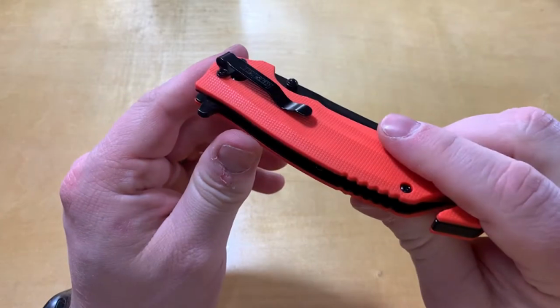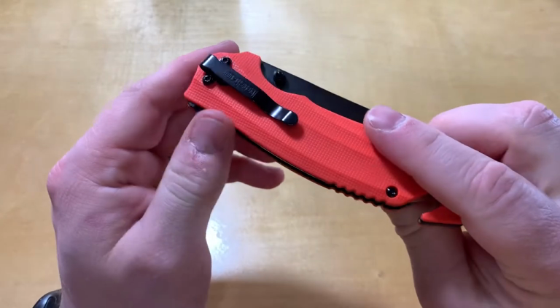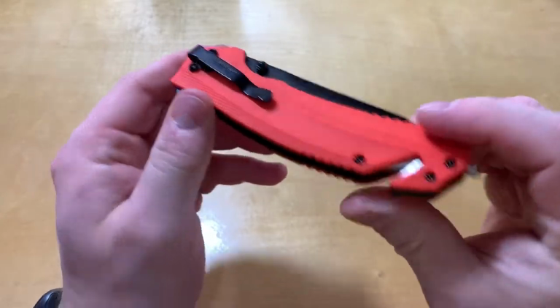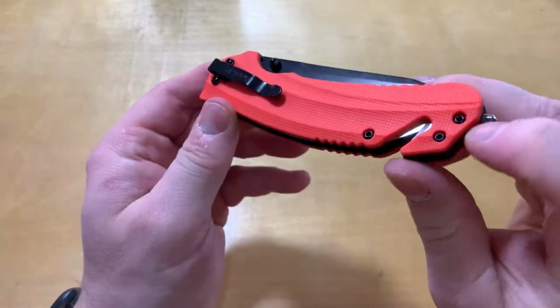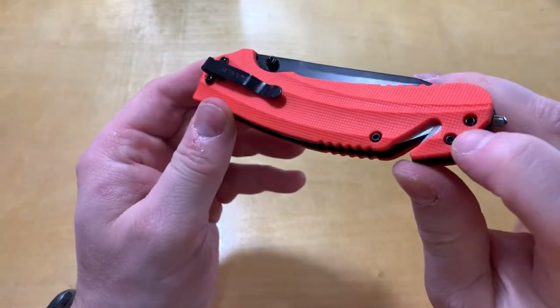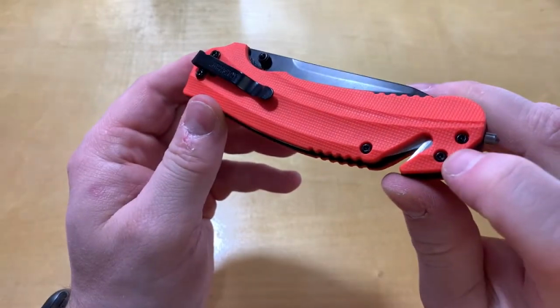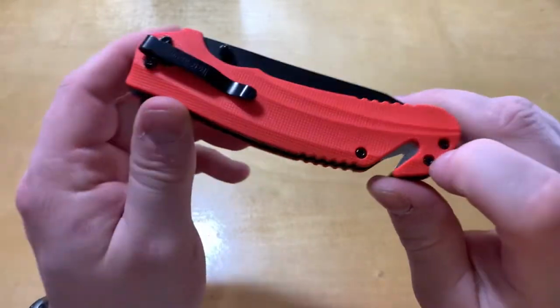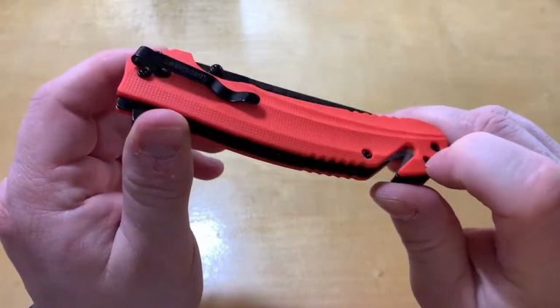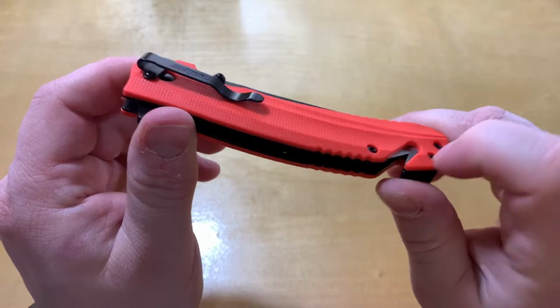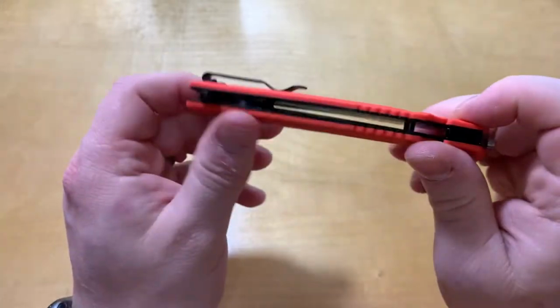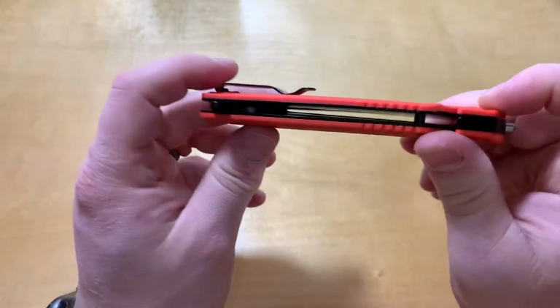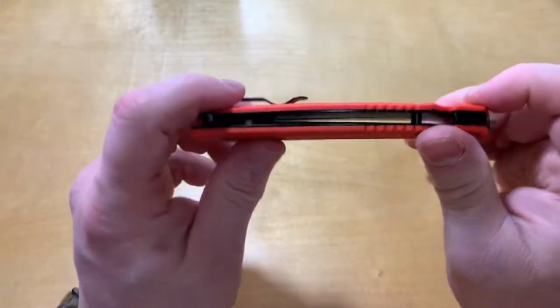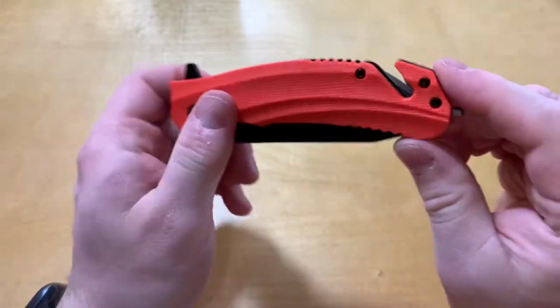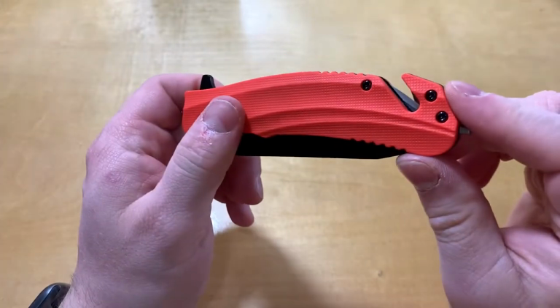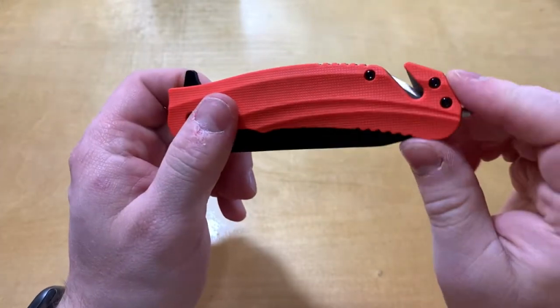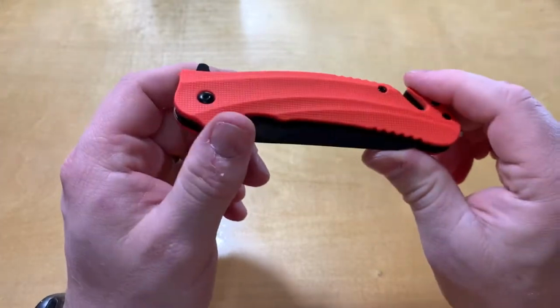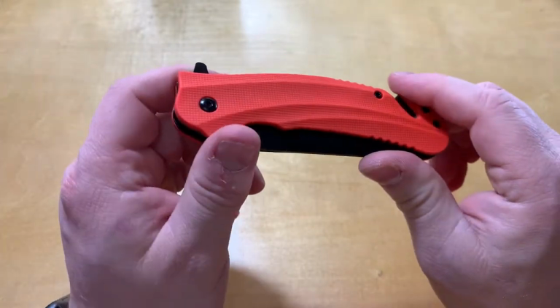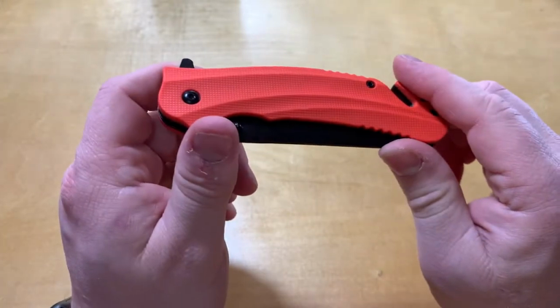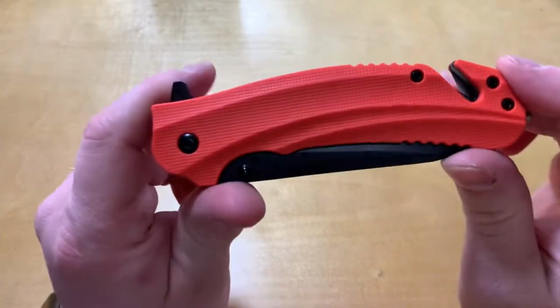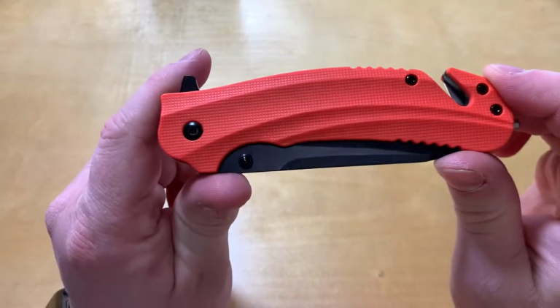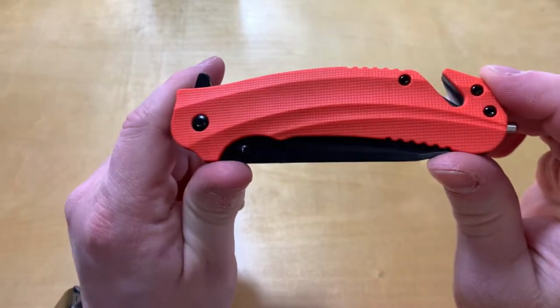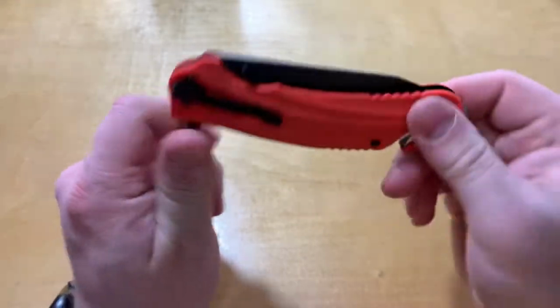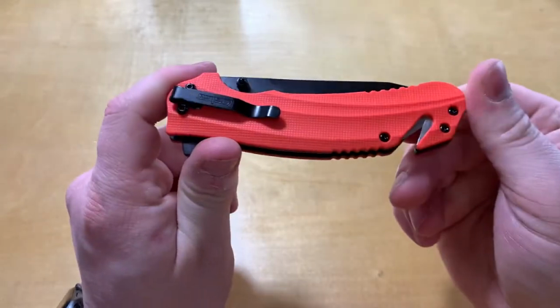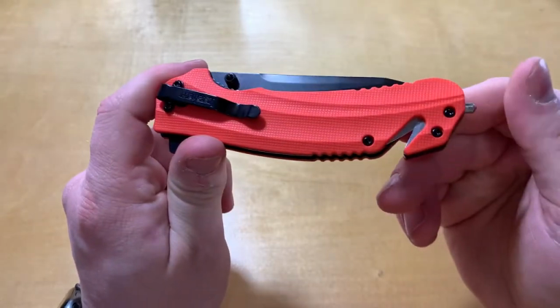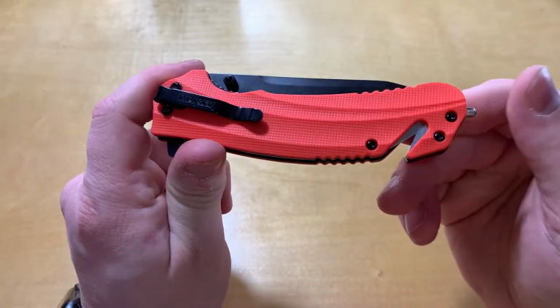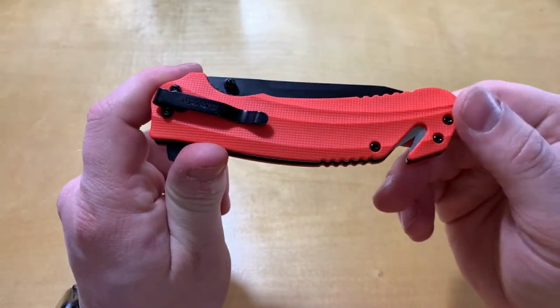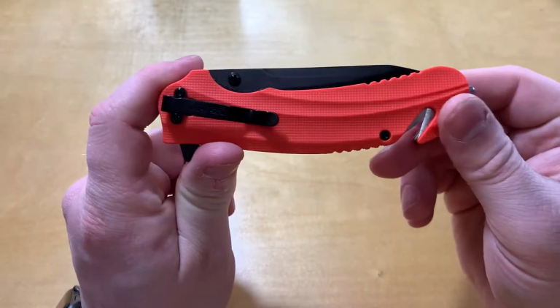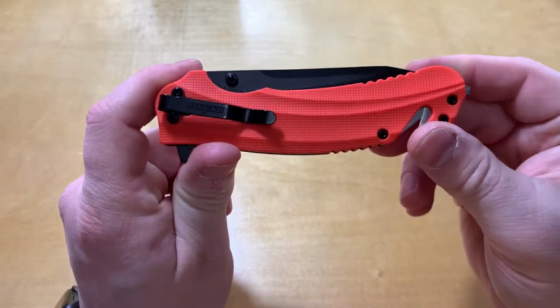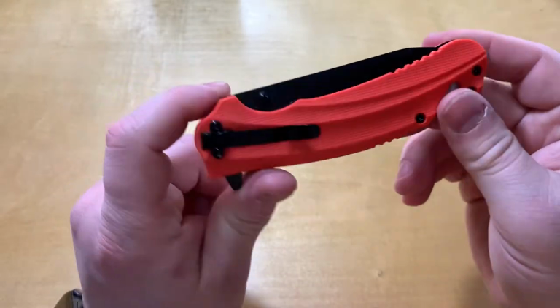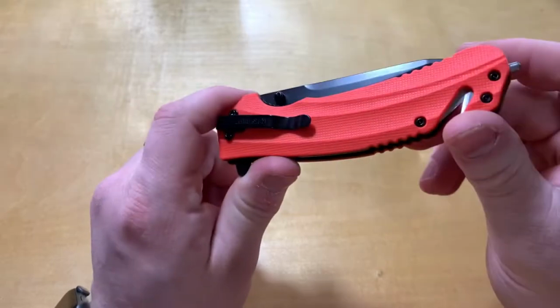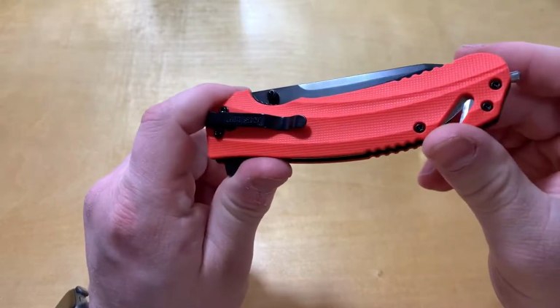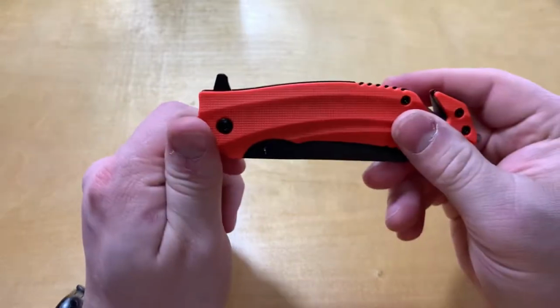It kind of looks like you'd be able to change the clip, but it is not. It's a one-position pocket clip — right side, tip down.